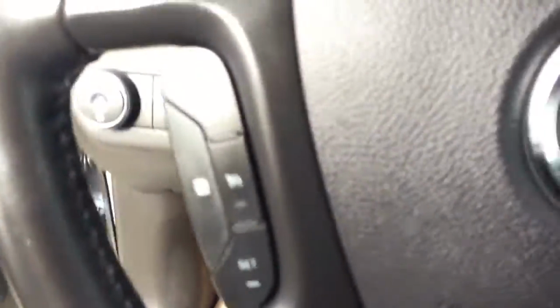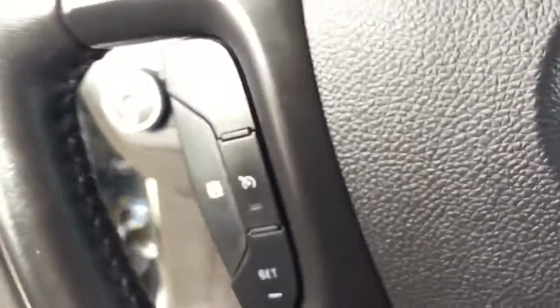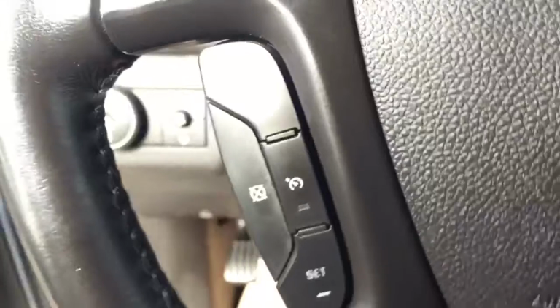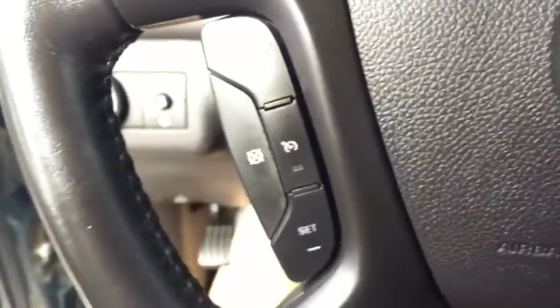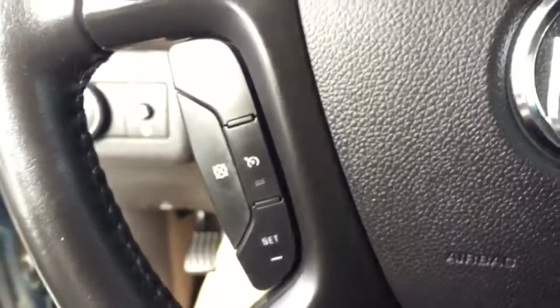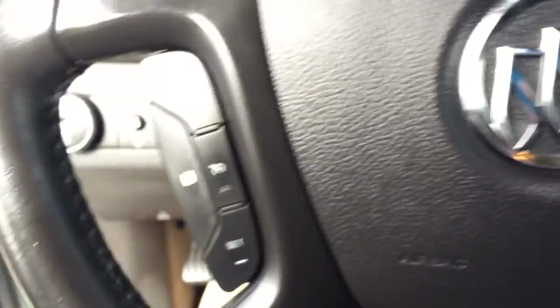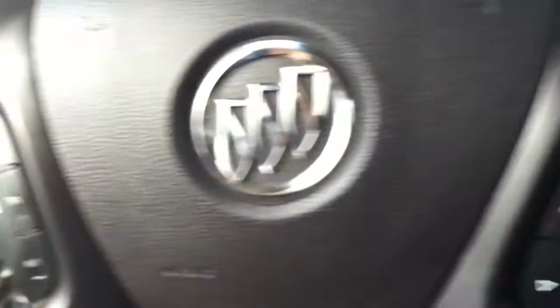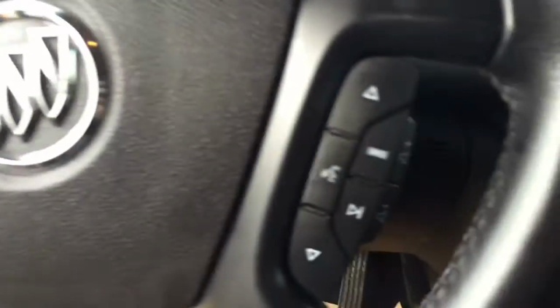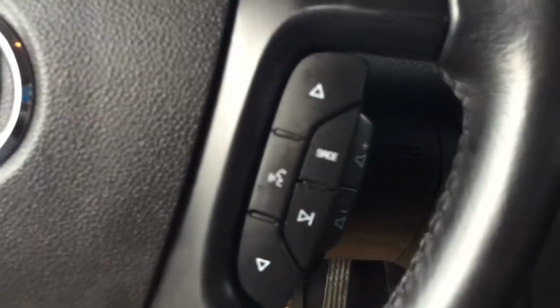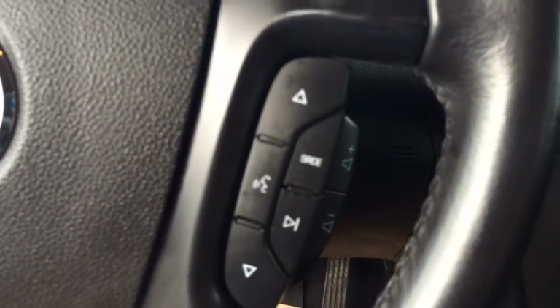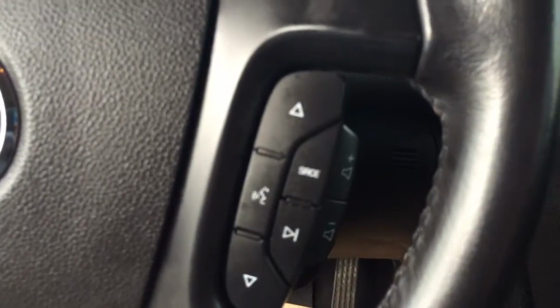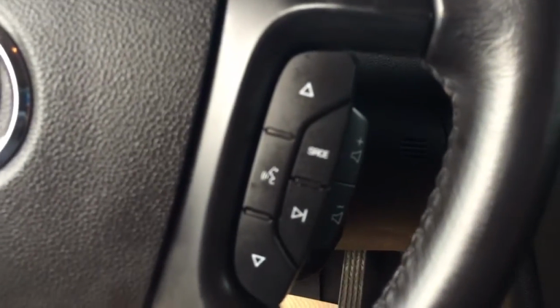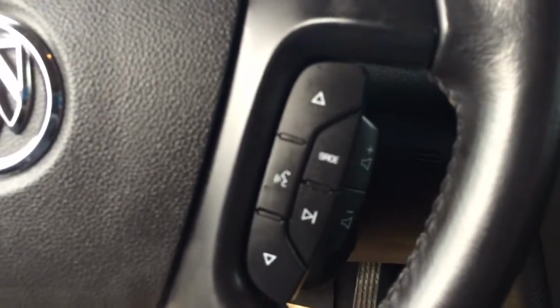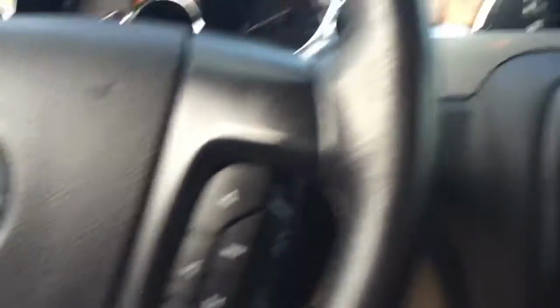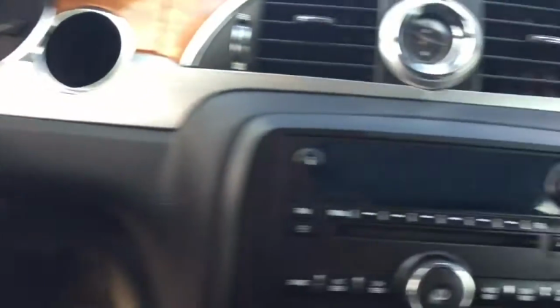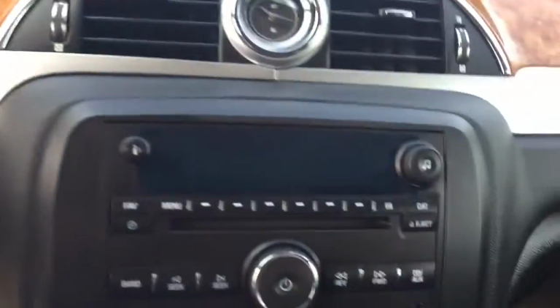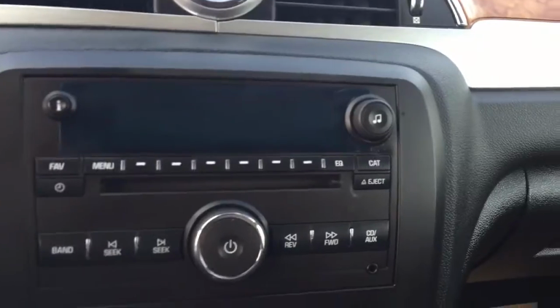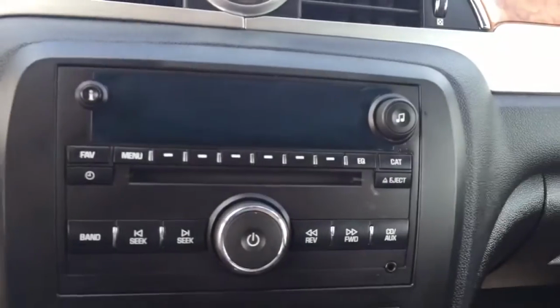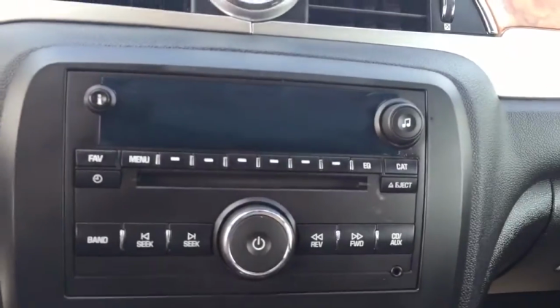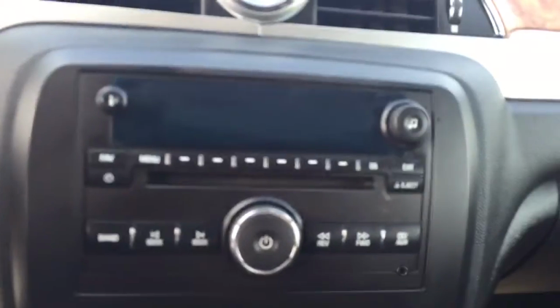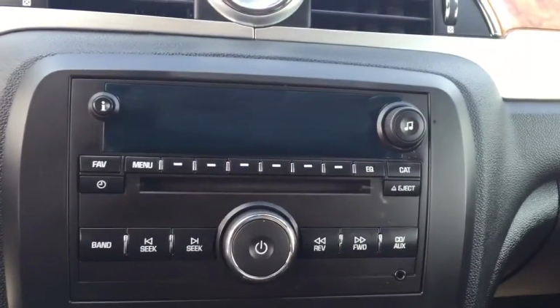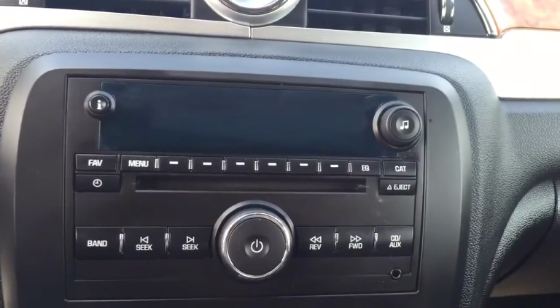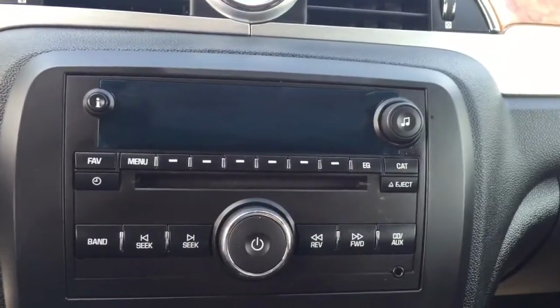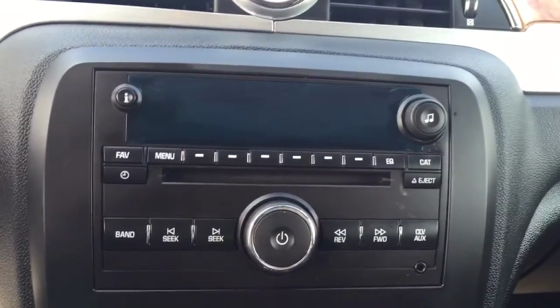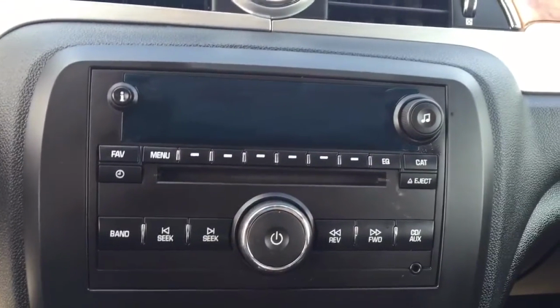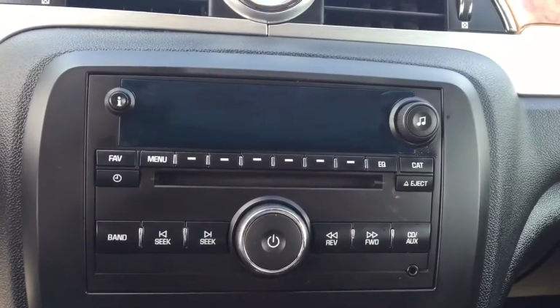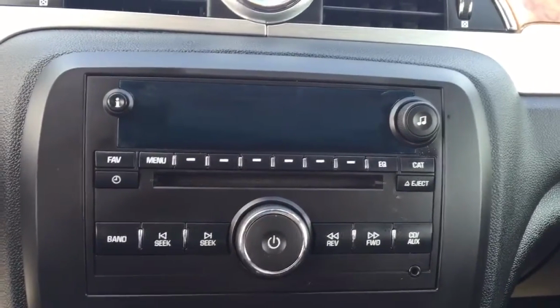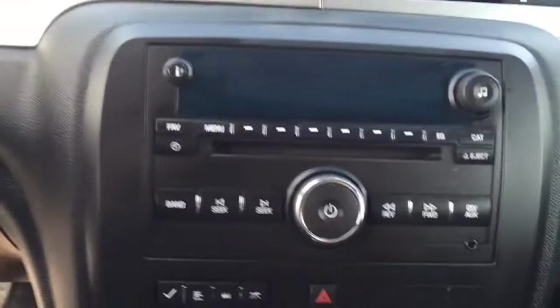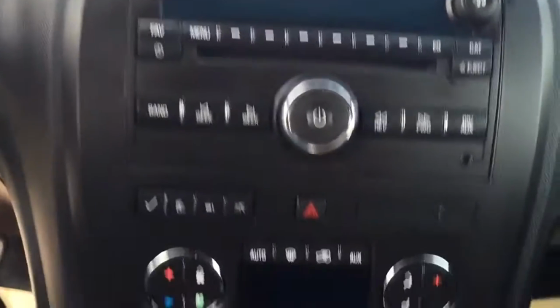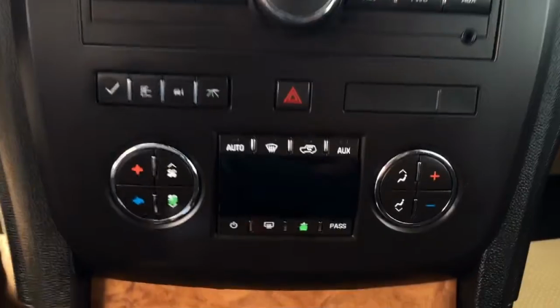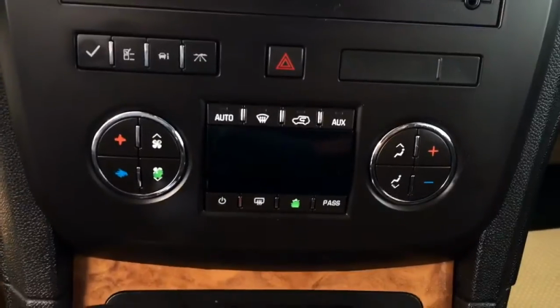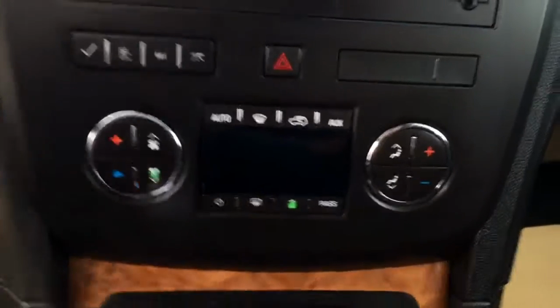On the steering wheel we have cruise control, Bluetooth capabilities, media controls, CD player, AM FM radio, Sirius XM radio, auxiliary input, and climate controls.